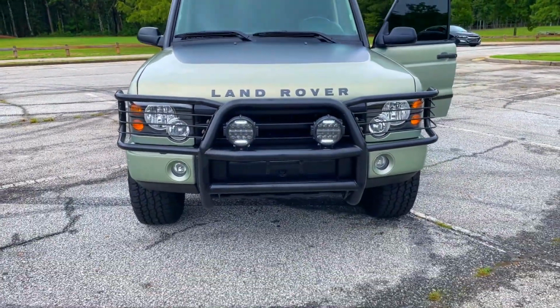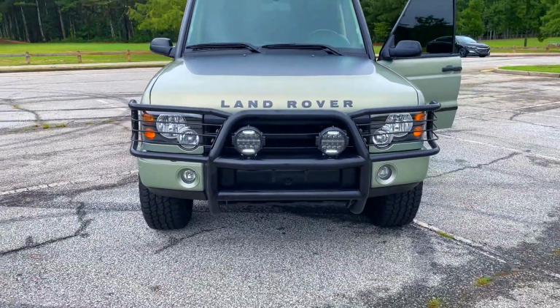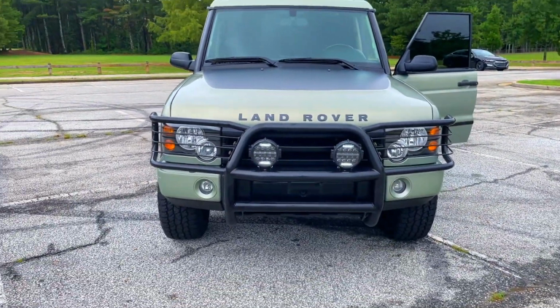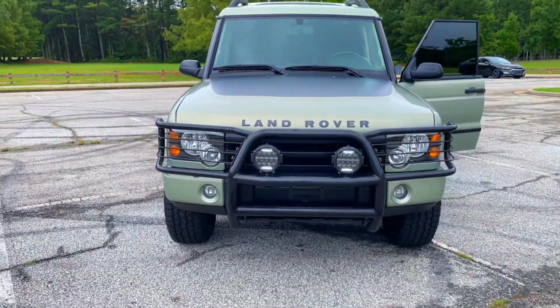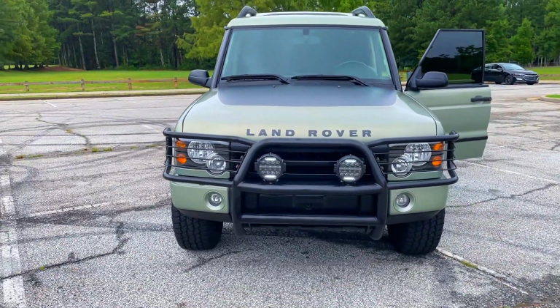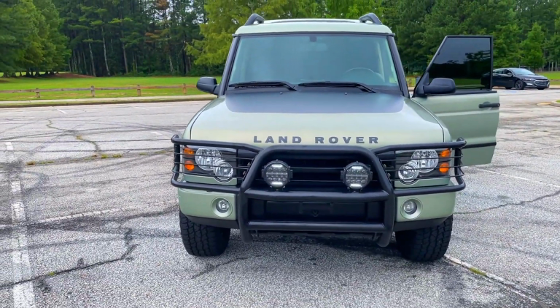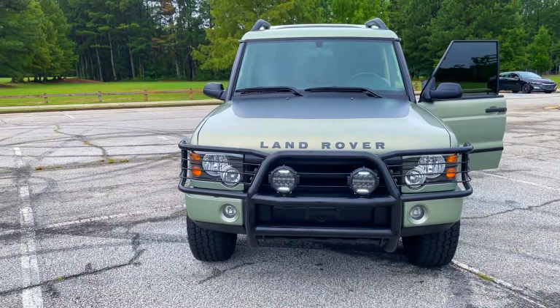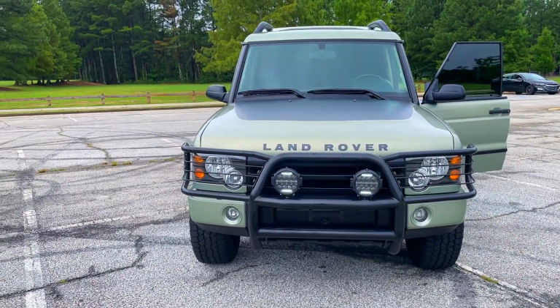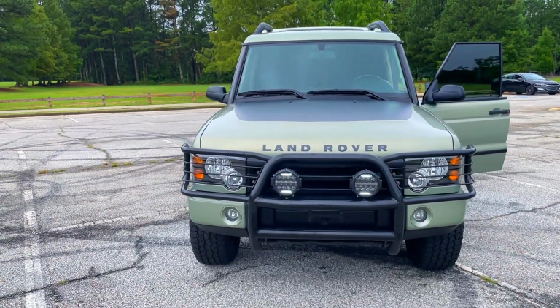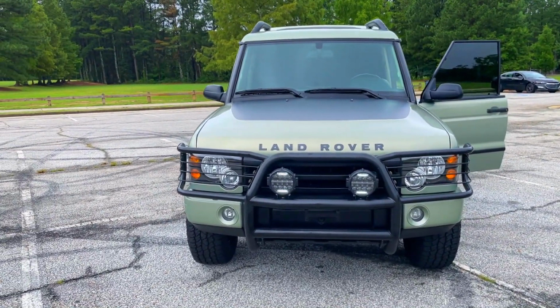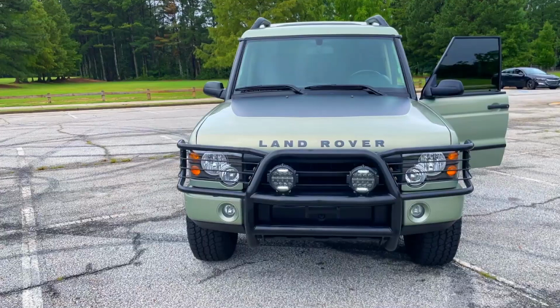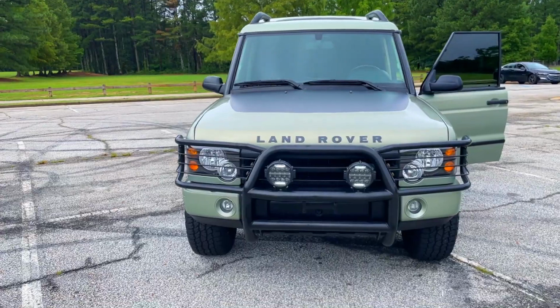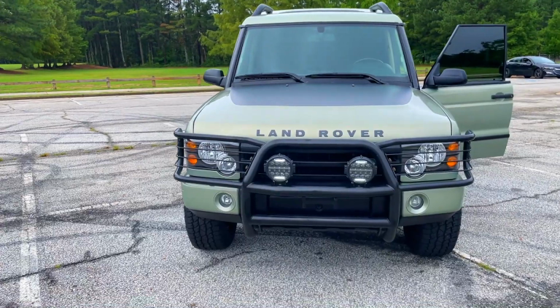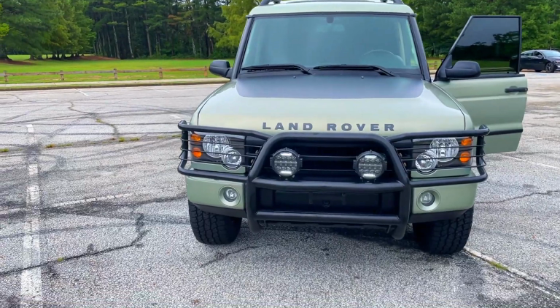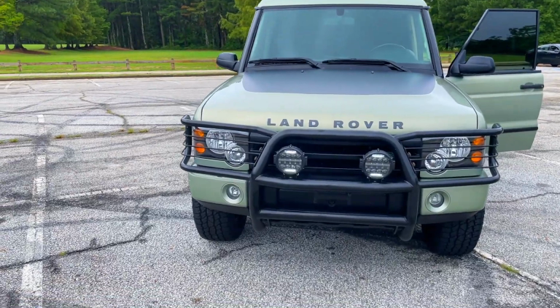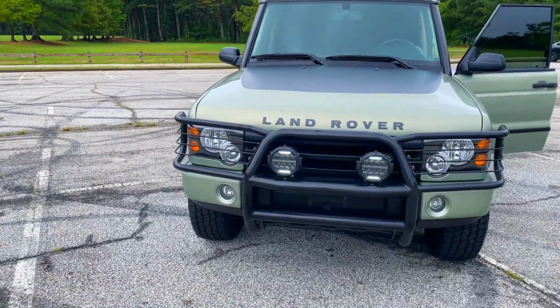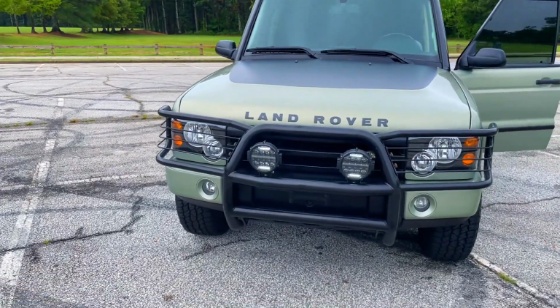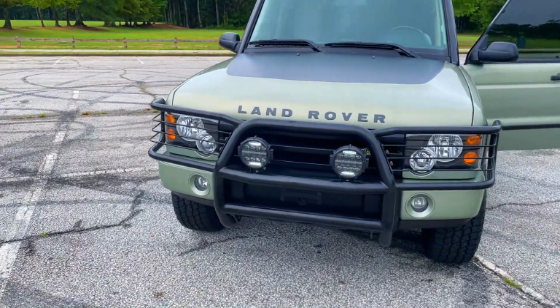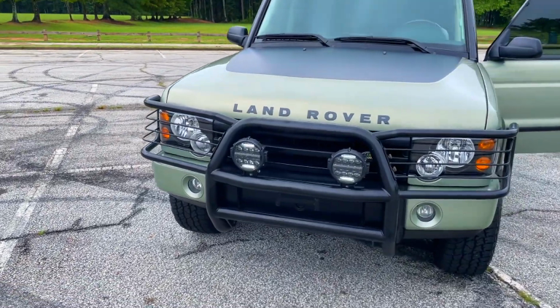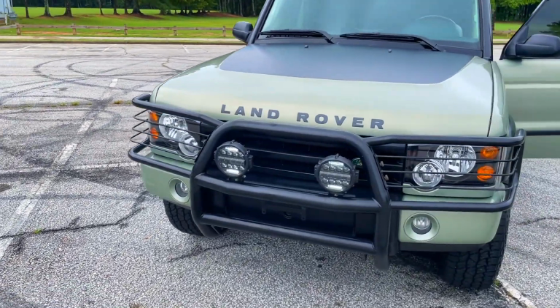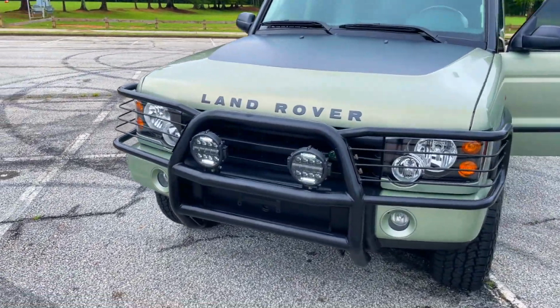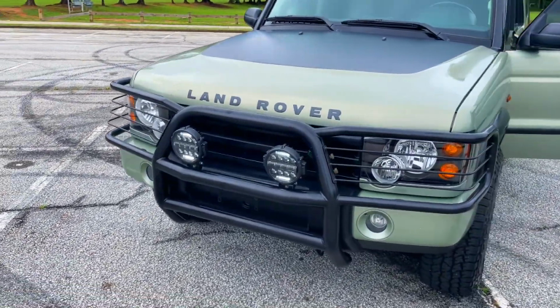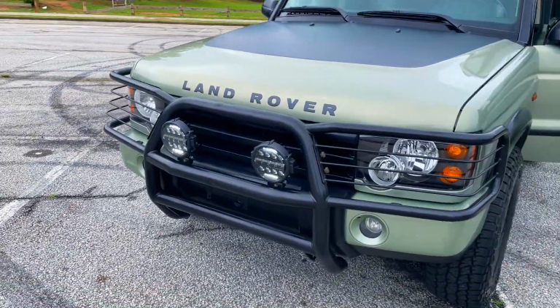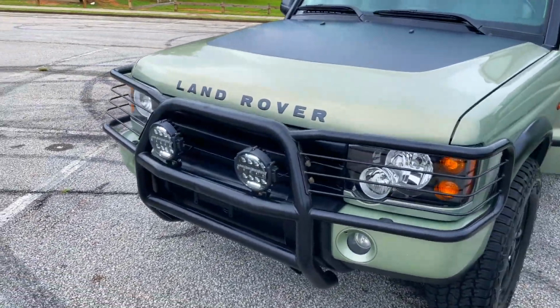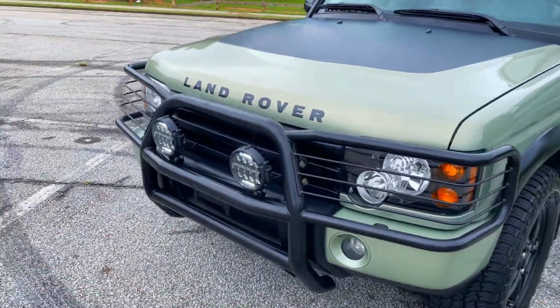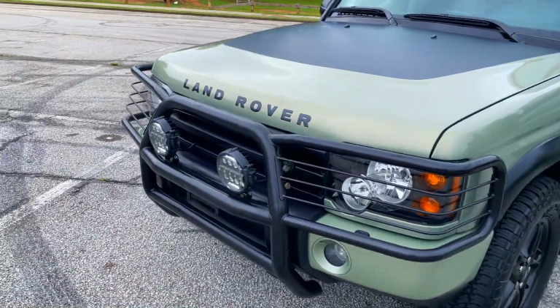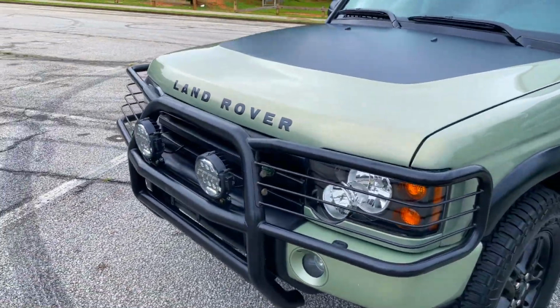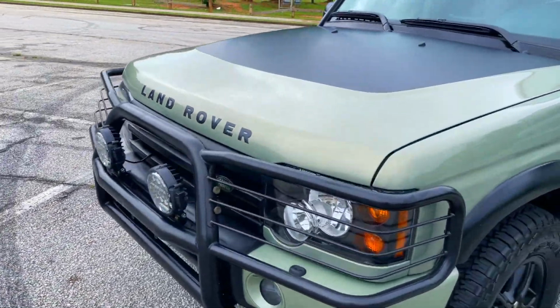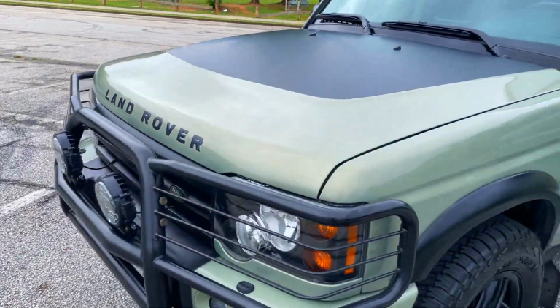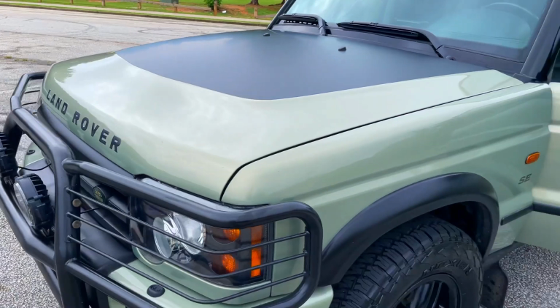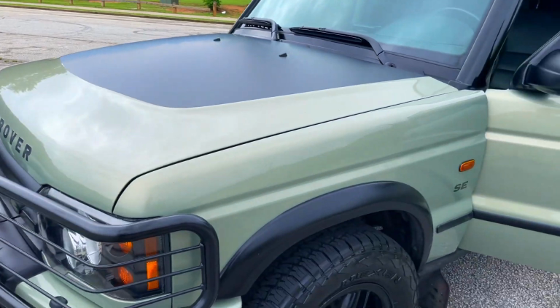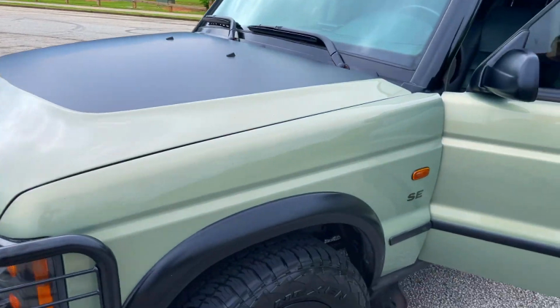You'll see the daytime running lights — they're always on whenever the key is on. And then of course you have the powerful LED headlights and LED driving lights in addition.